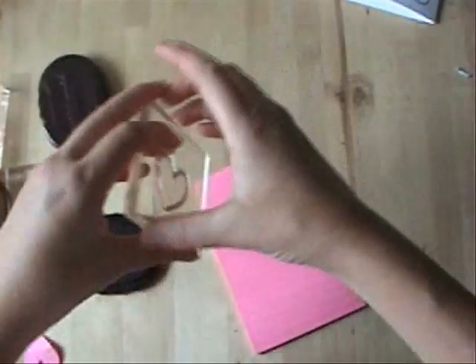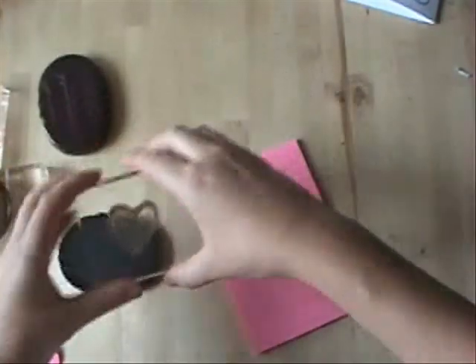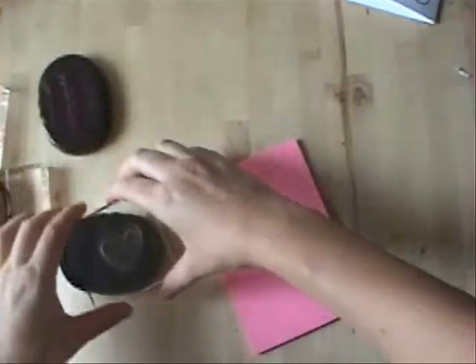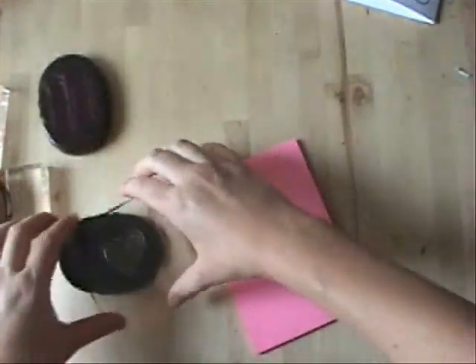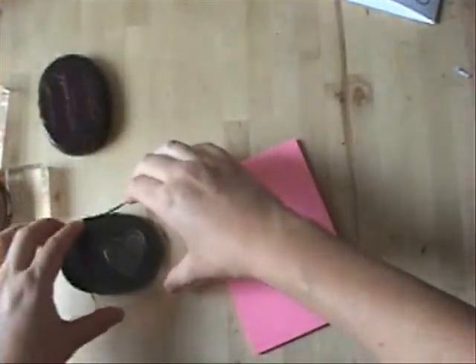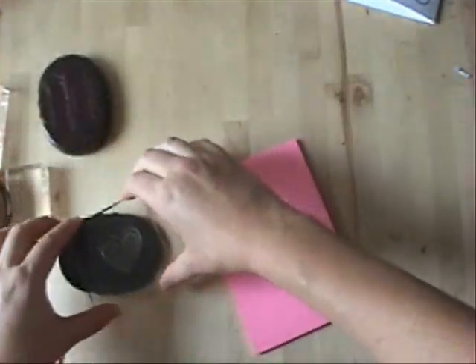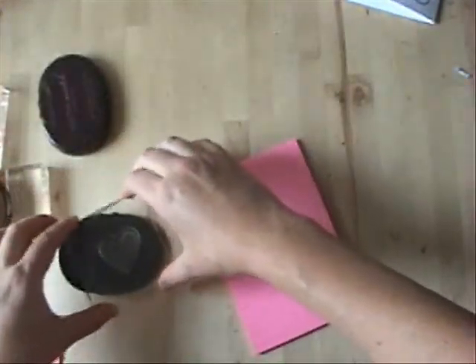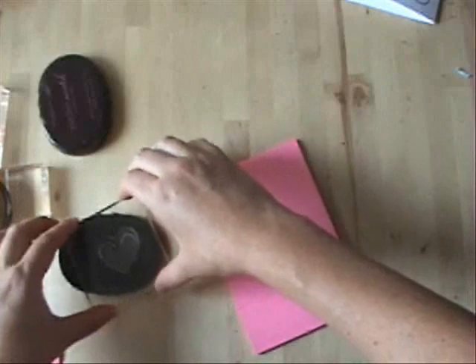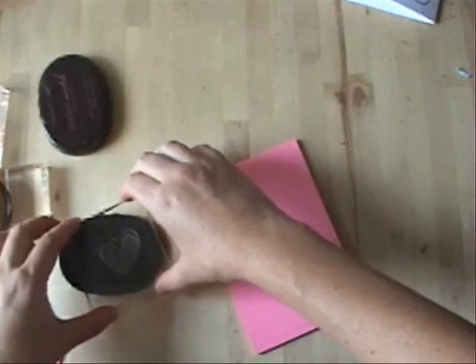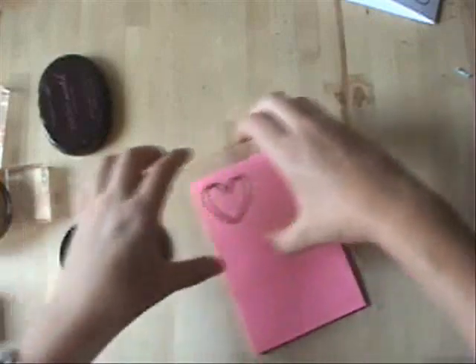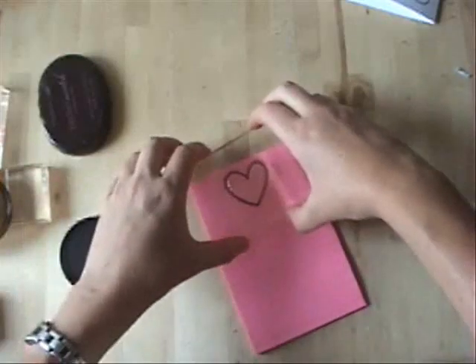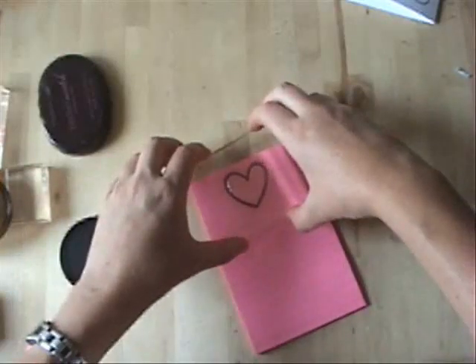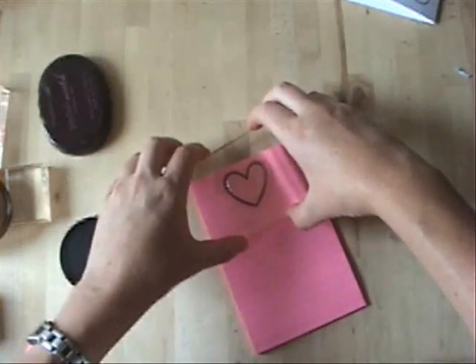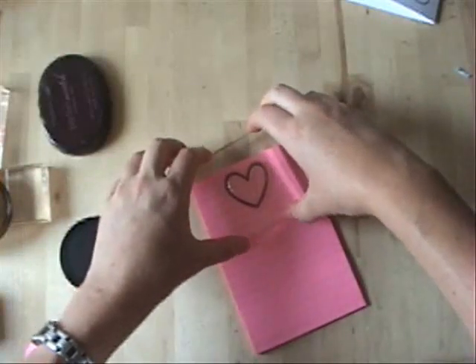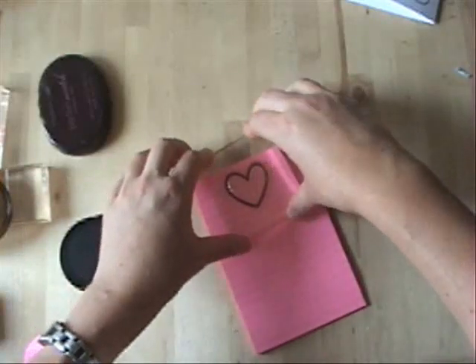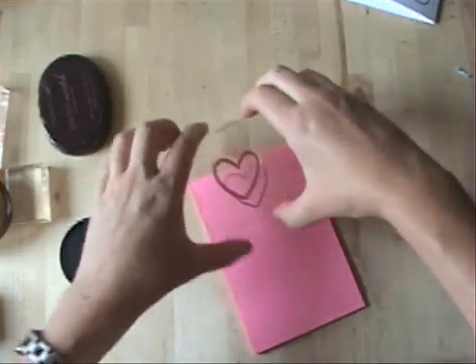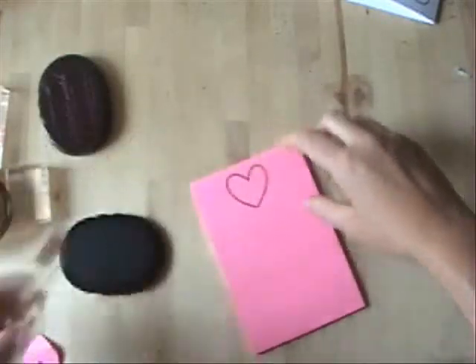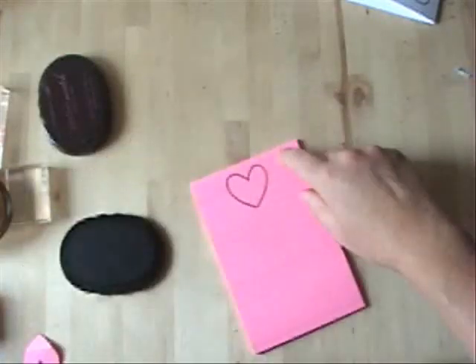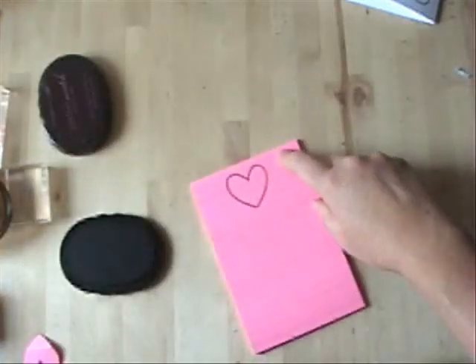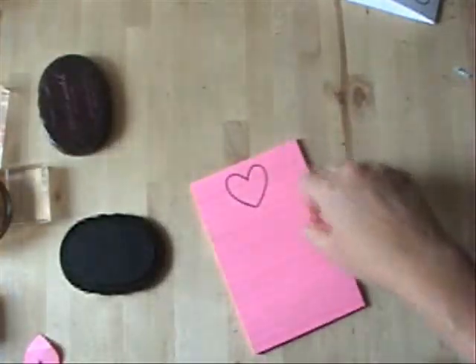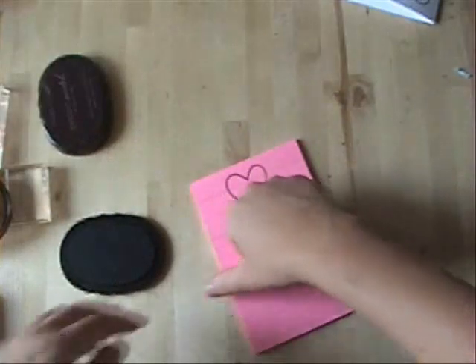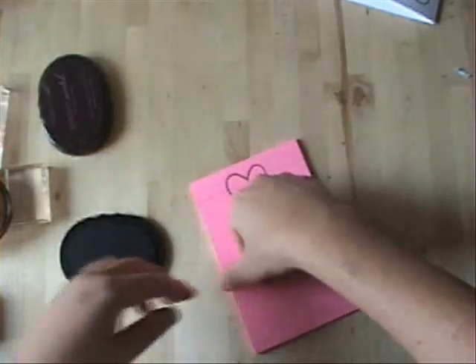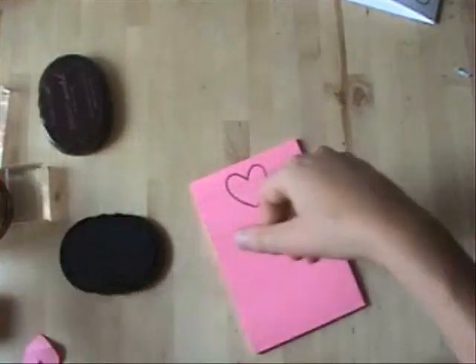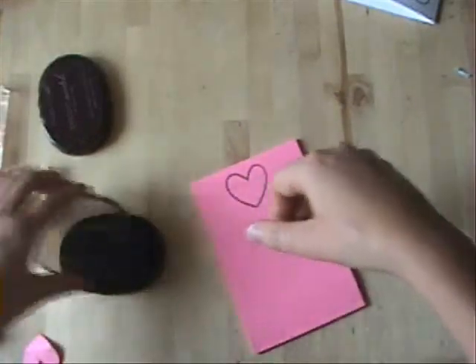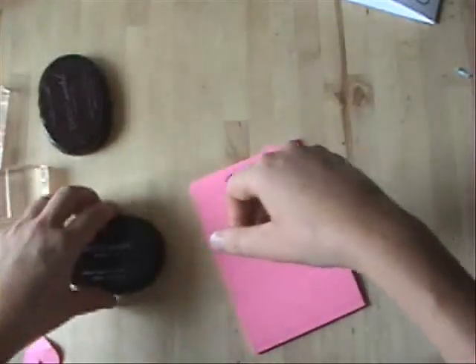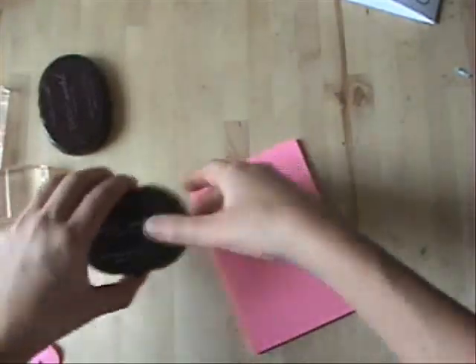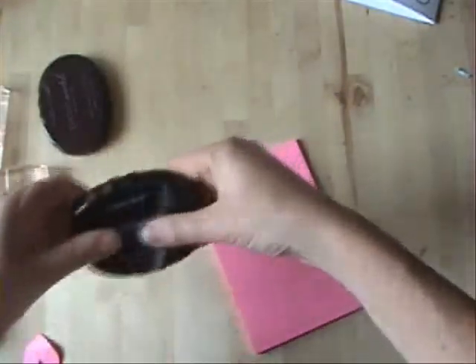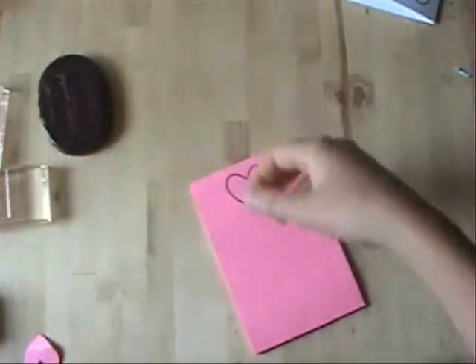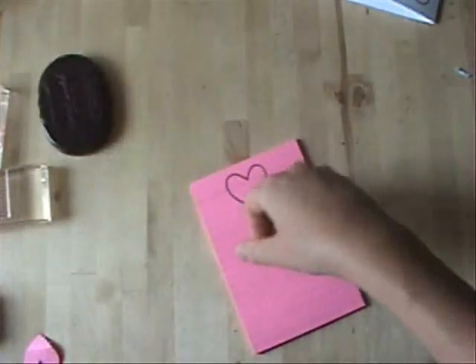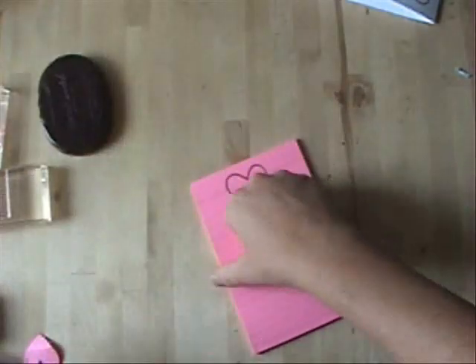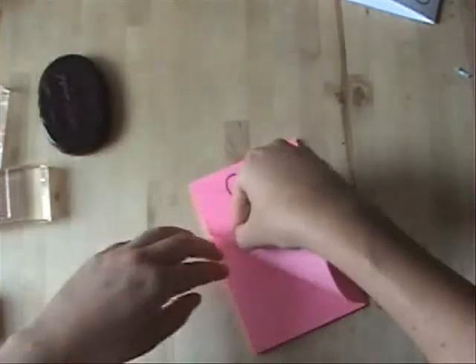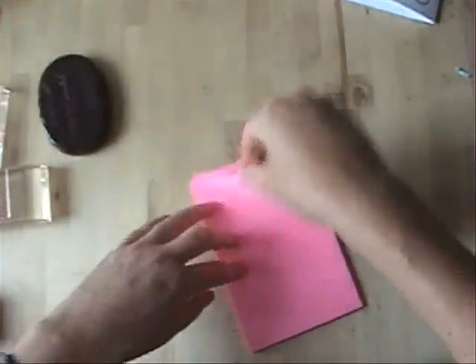Now, using a stack of large post-it notes, I'm going to stamp this heart one more time, and I am stamping it up on the sticky edge. That's just going to help me out here in a little bit. Put everything away real quick.